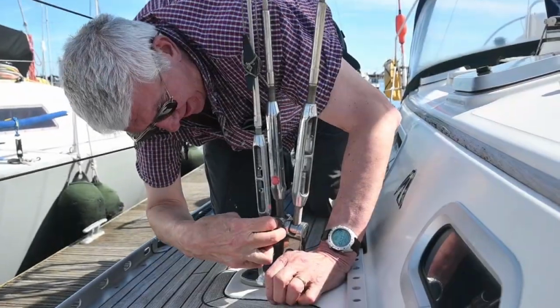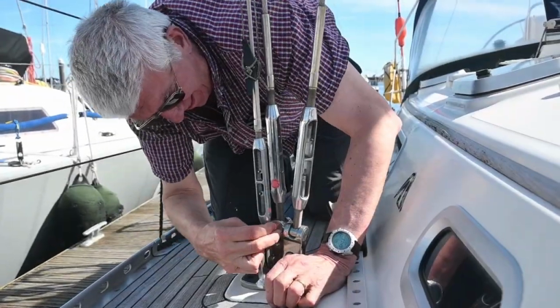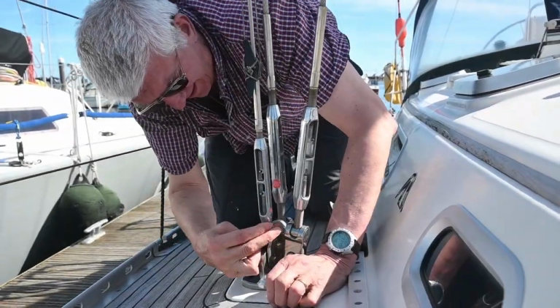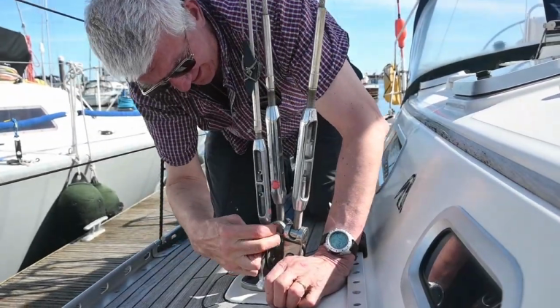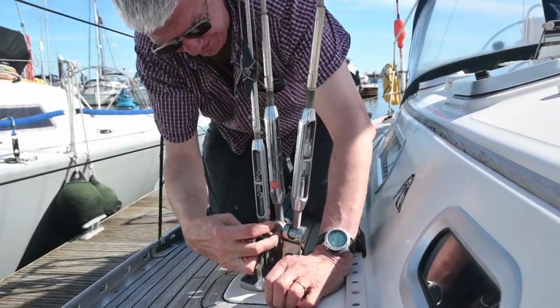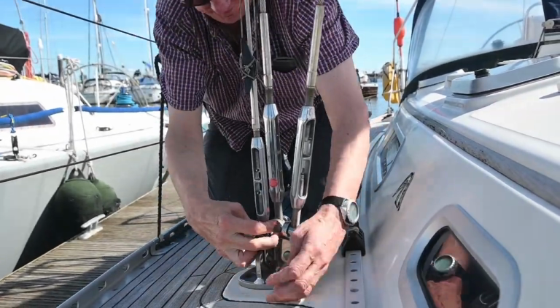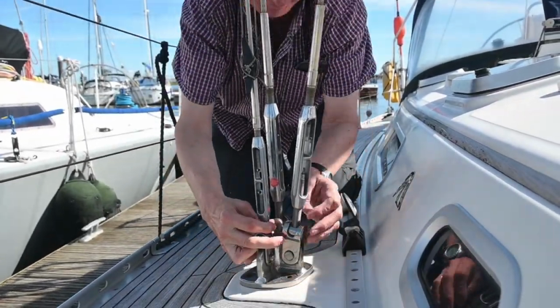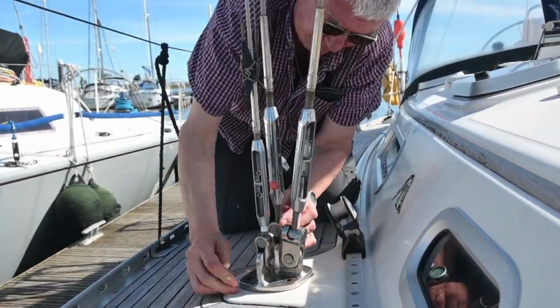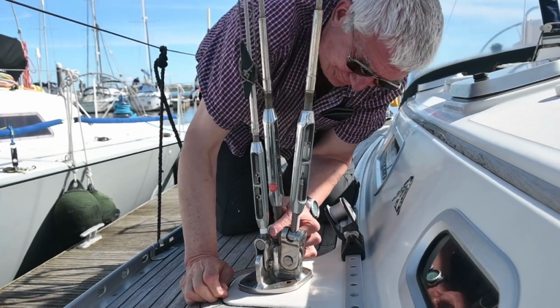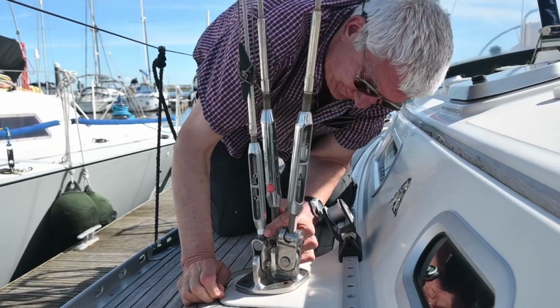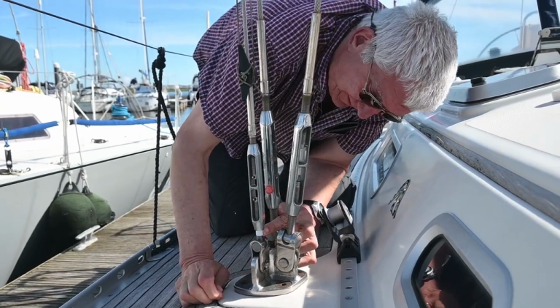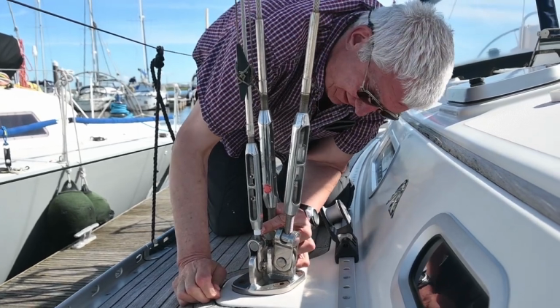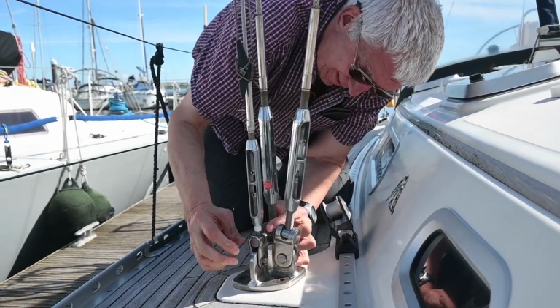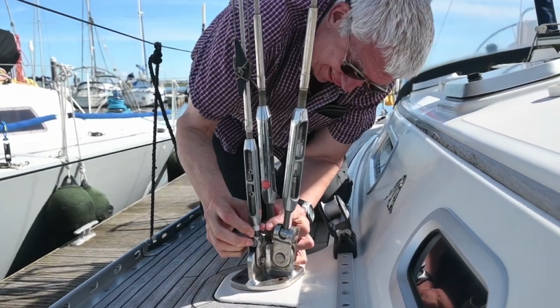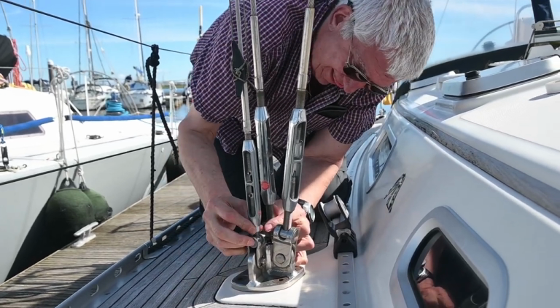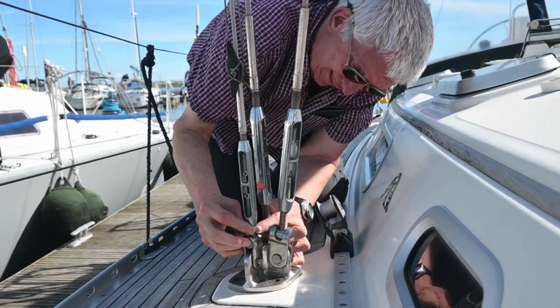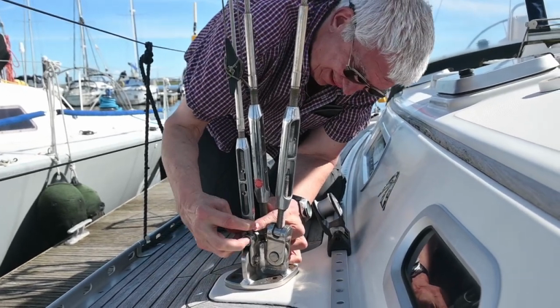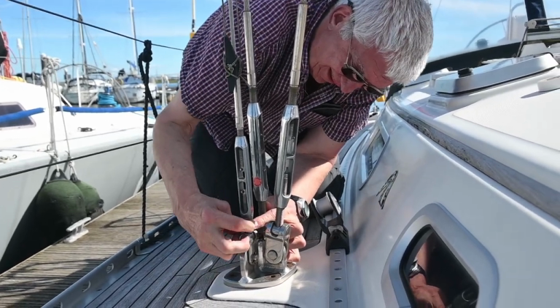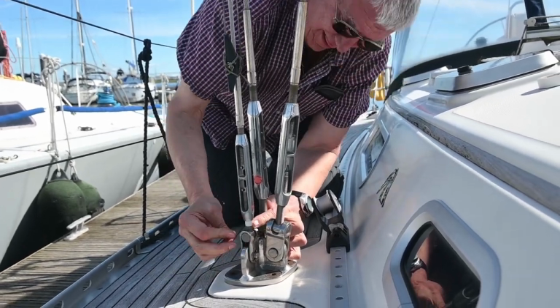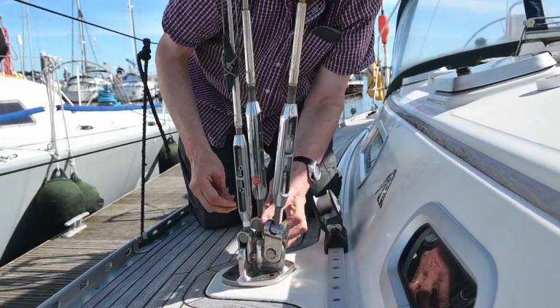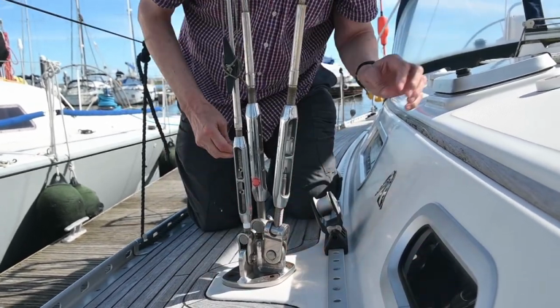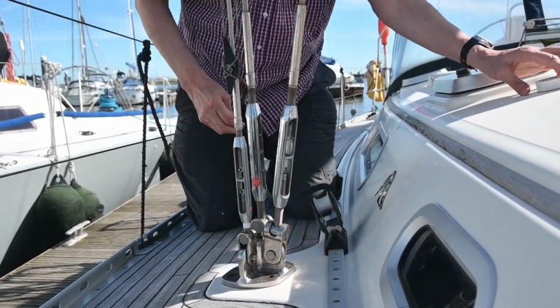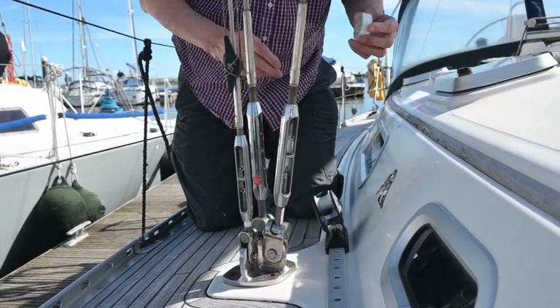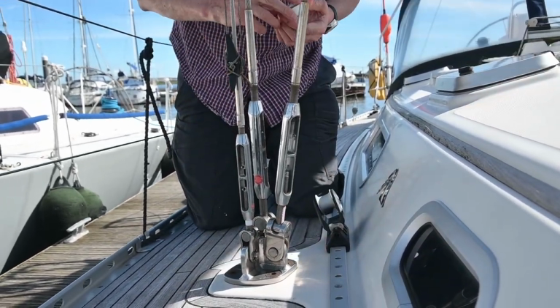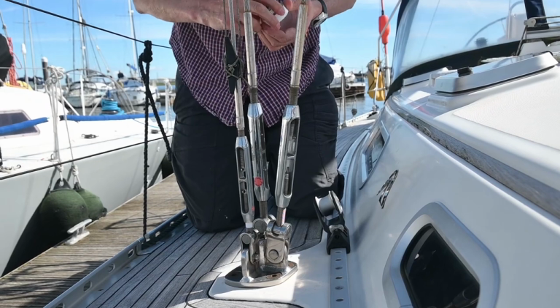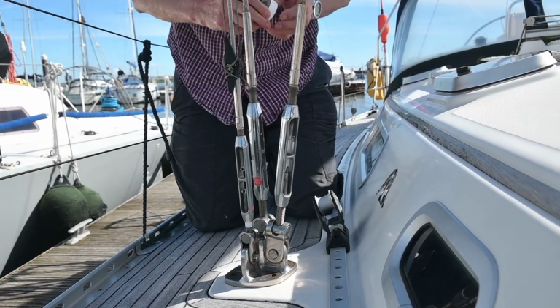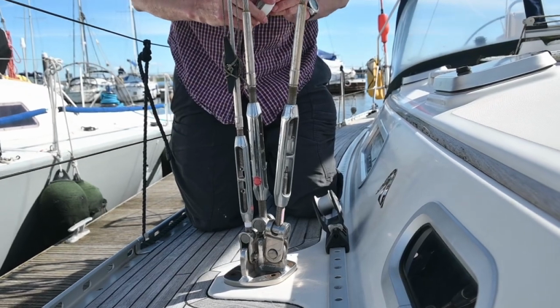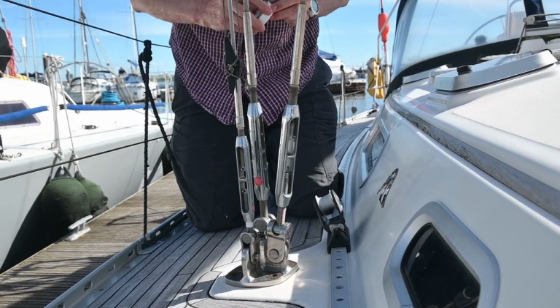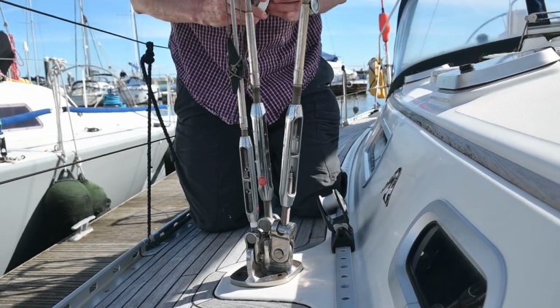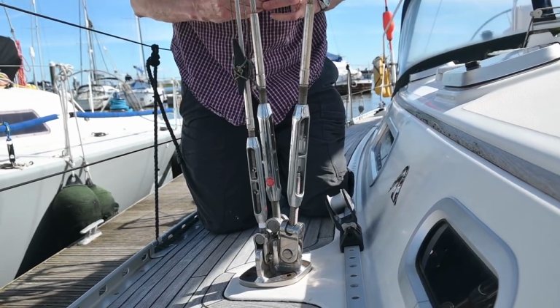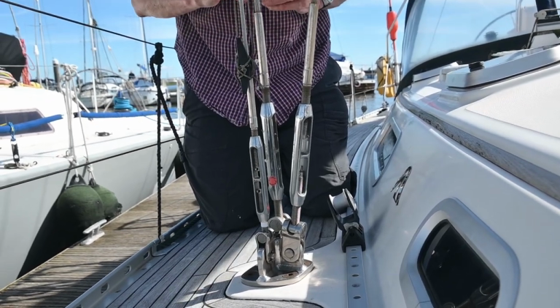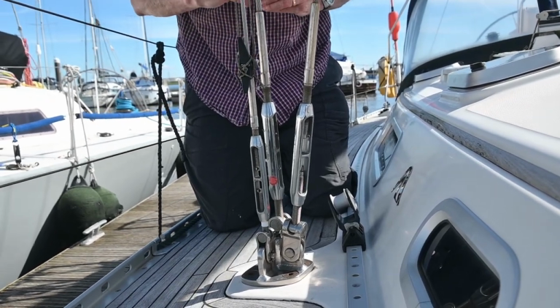Right, here's Alan. We are just marking off our bottle screws just to make sure that when we undo them we've got a rough idea how to do them back up.